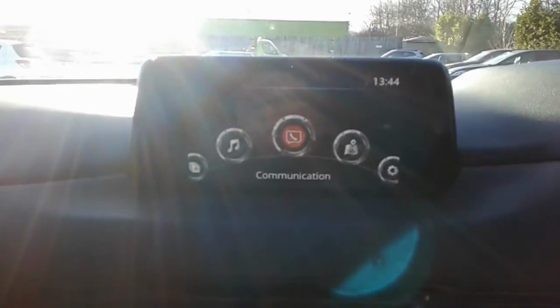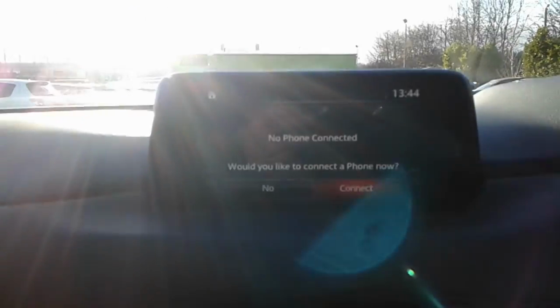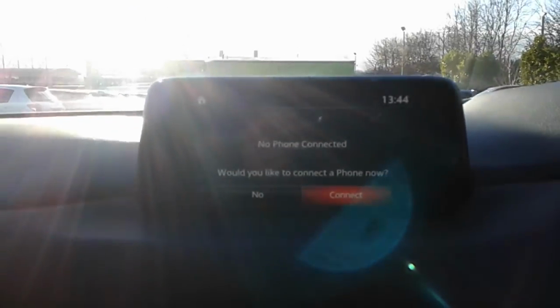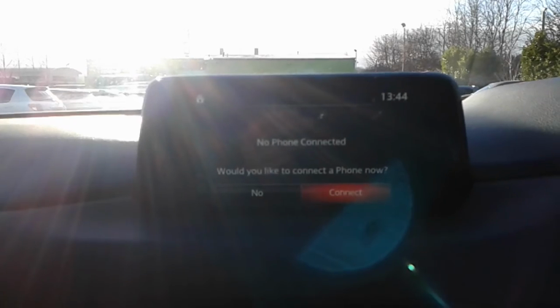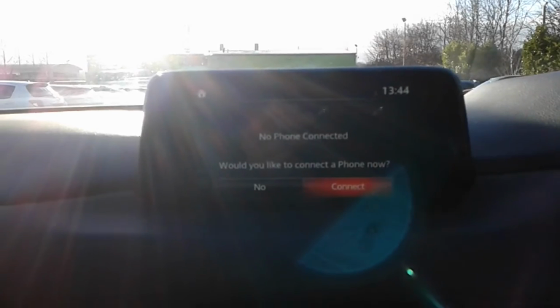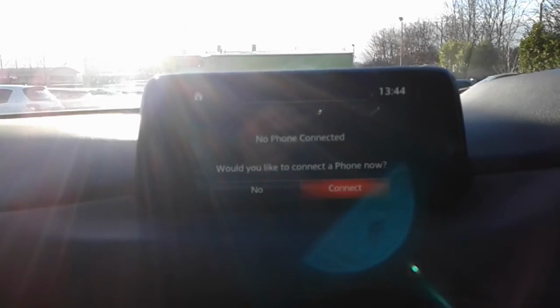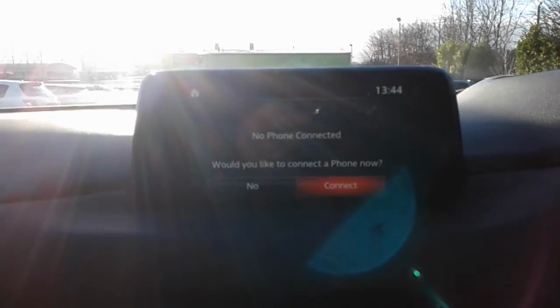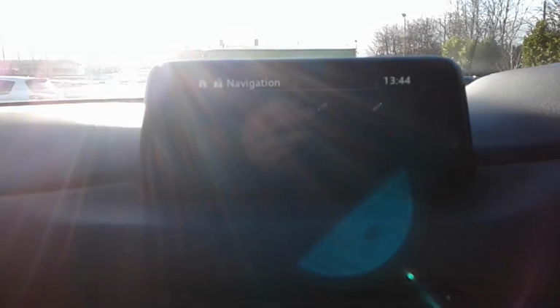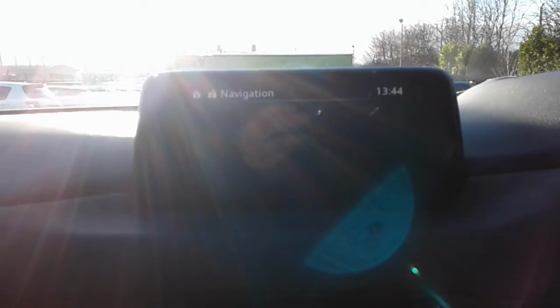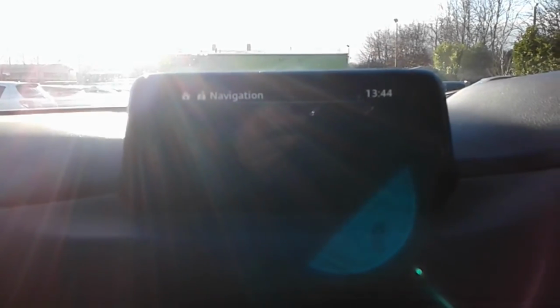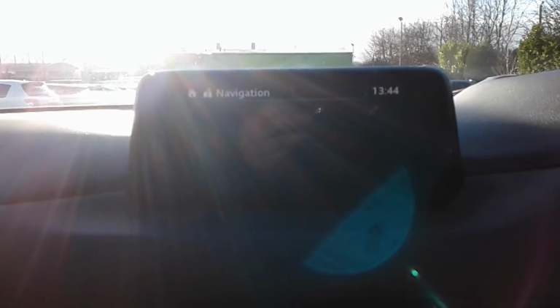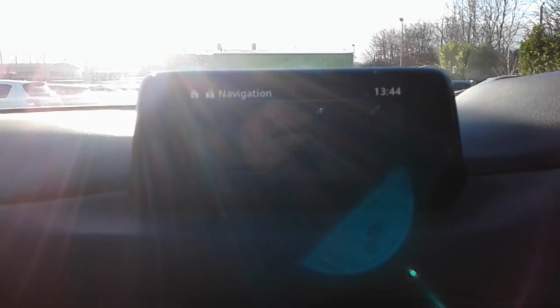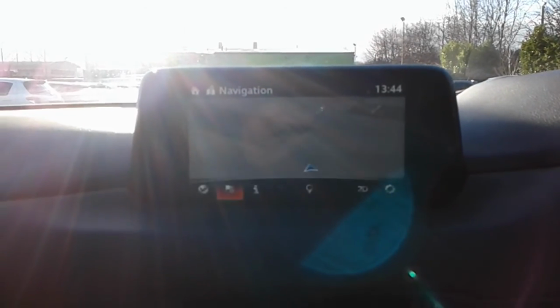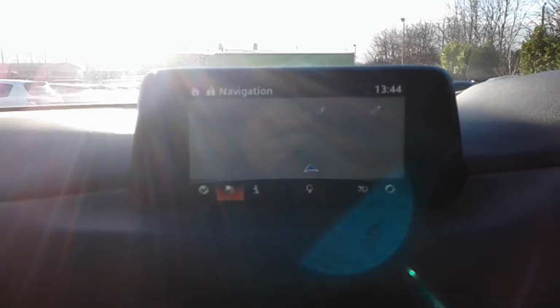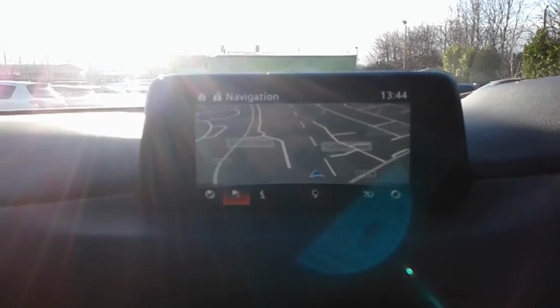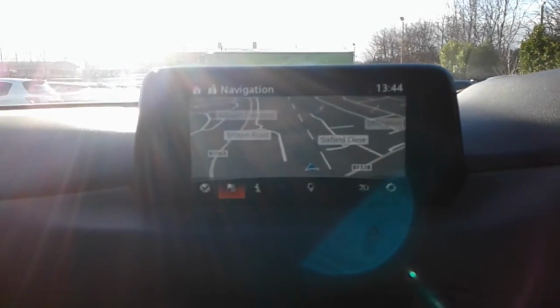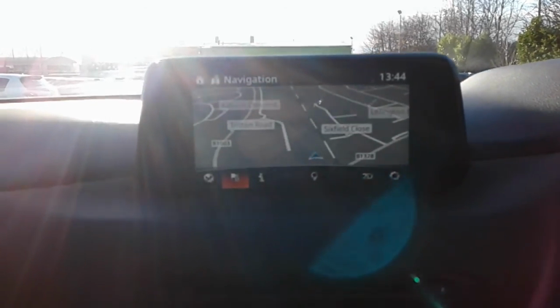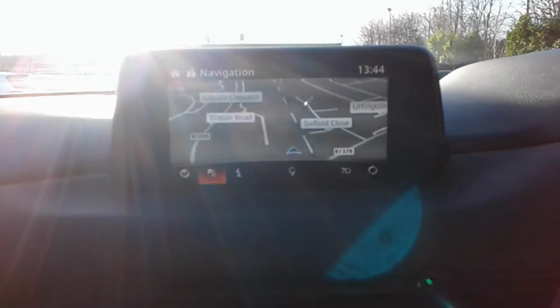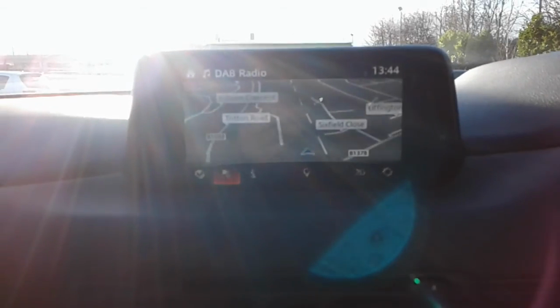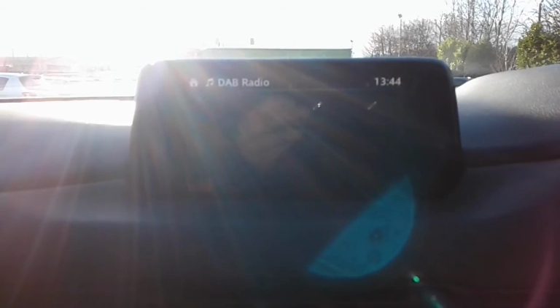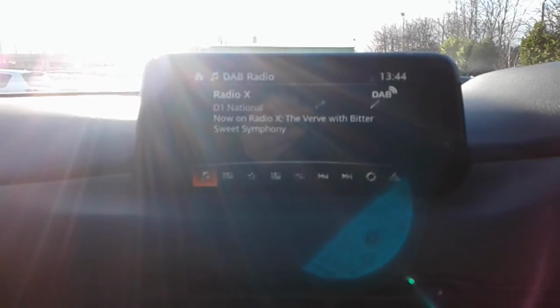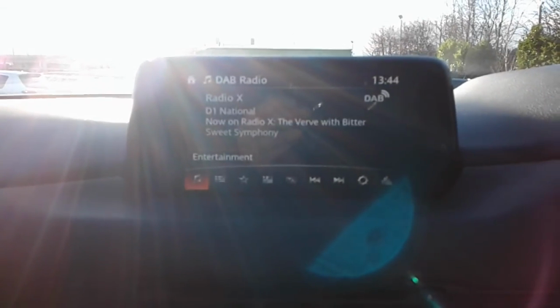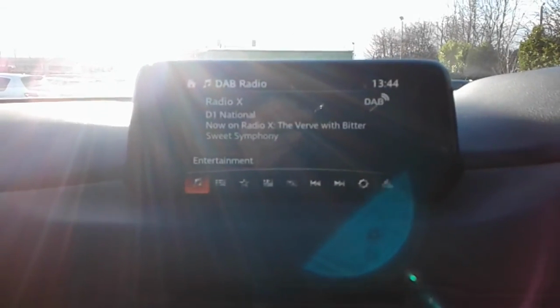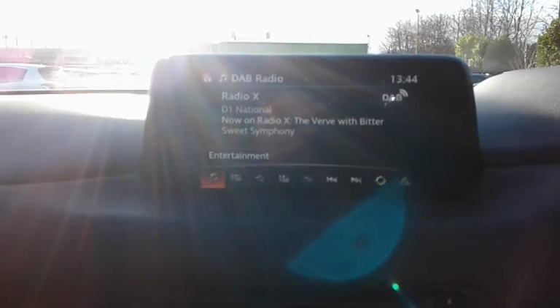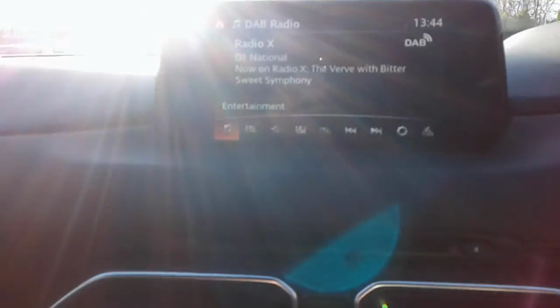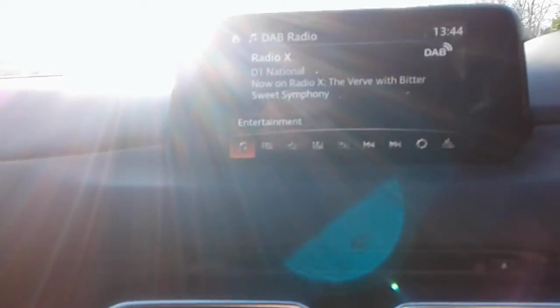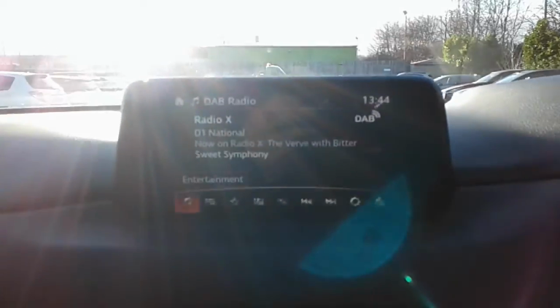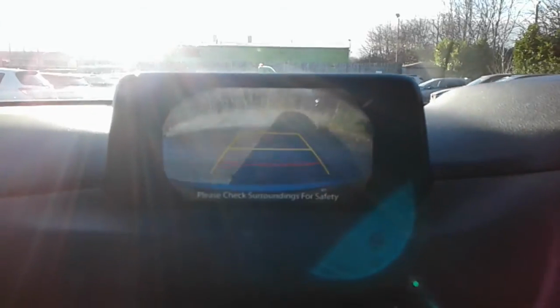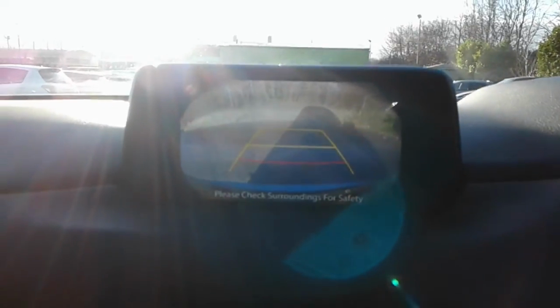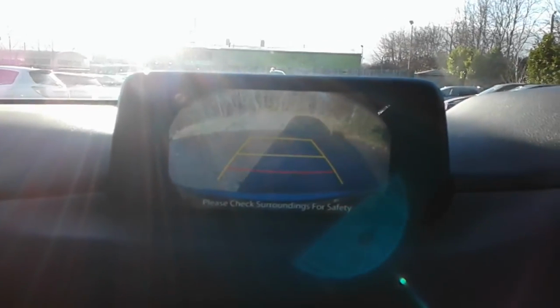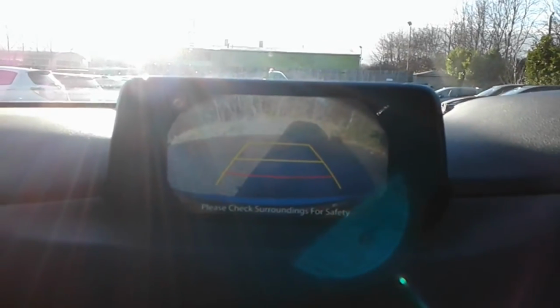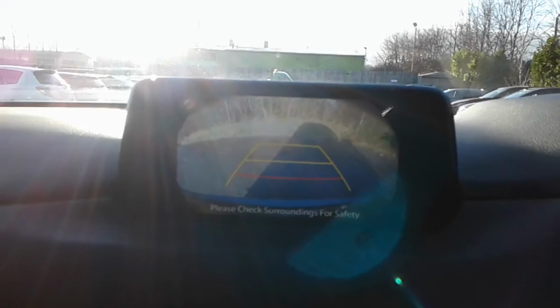We've got Bluetooth connectivity for your phone, satellite navigation, FM, AM and DAB radio. And there's your reversing camera.